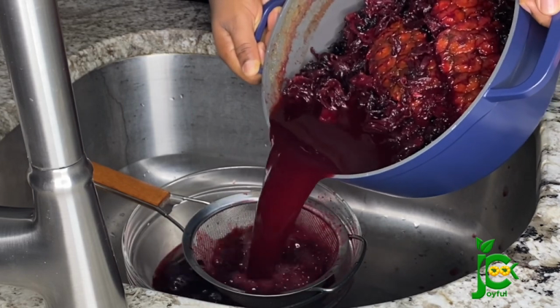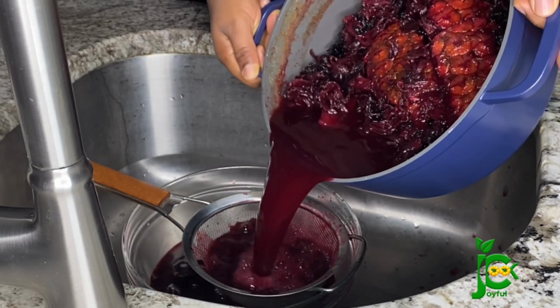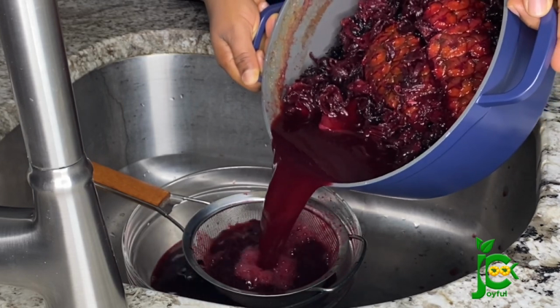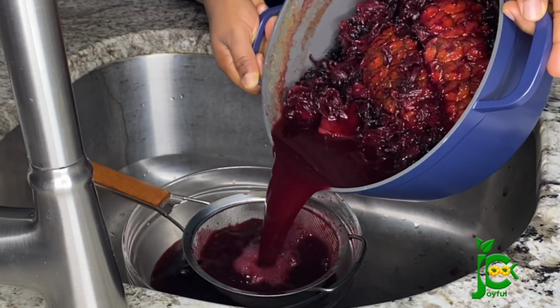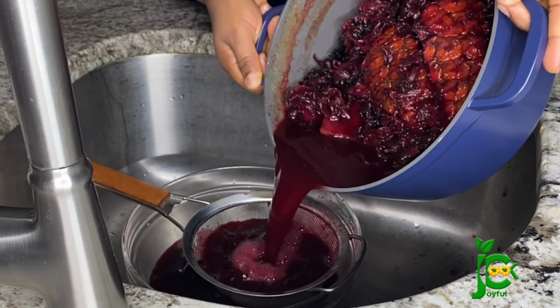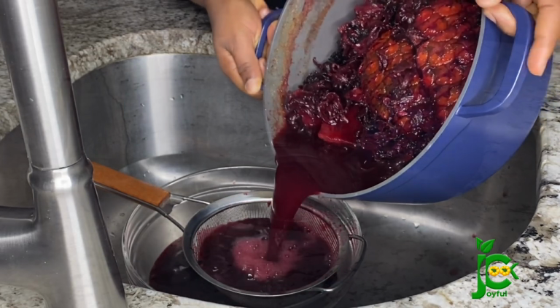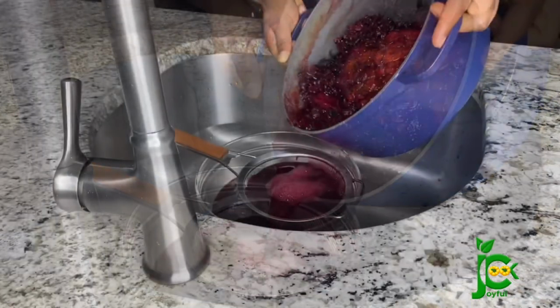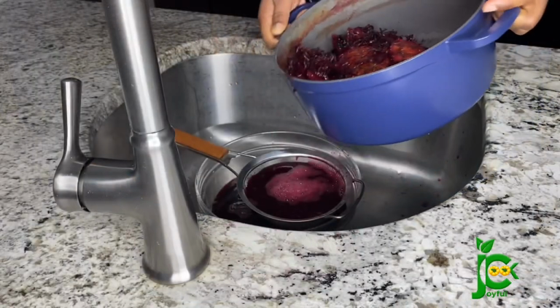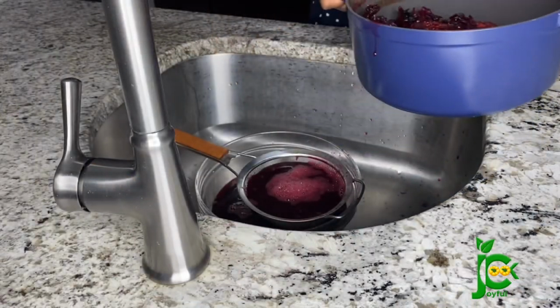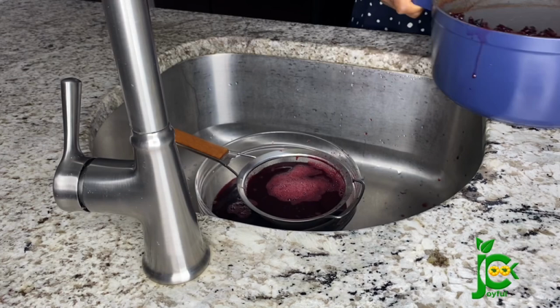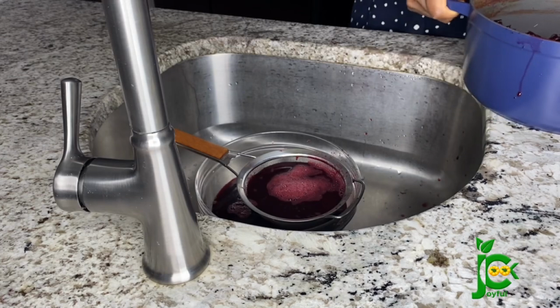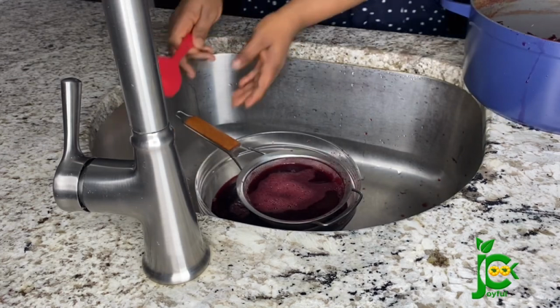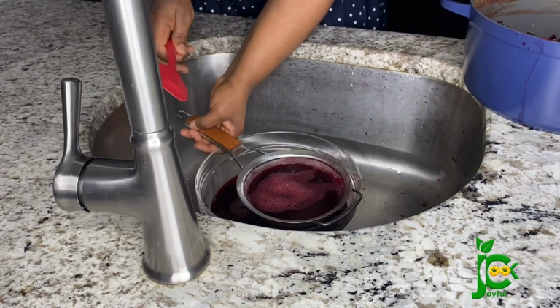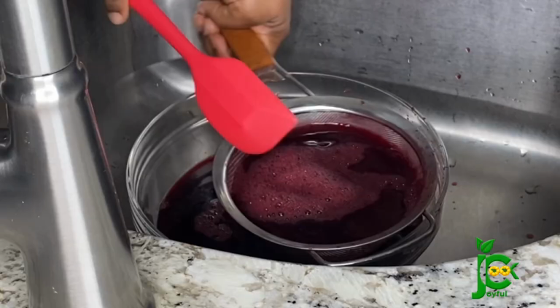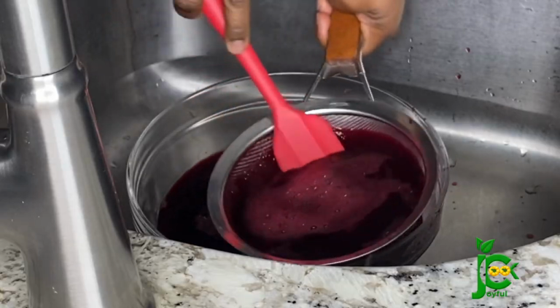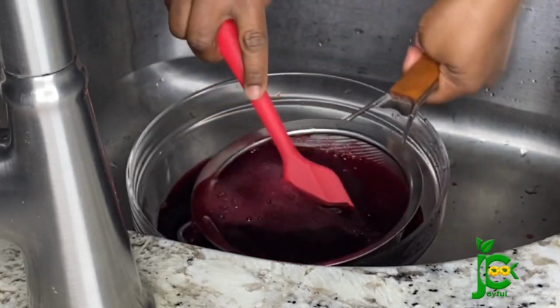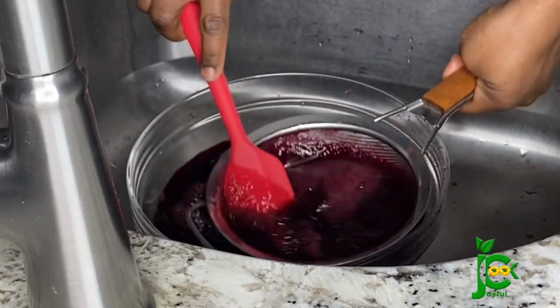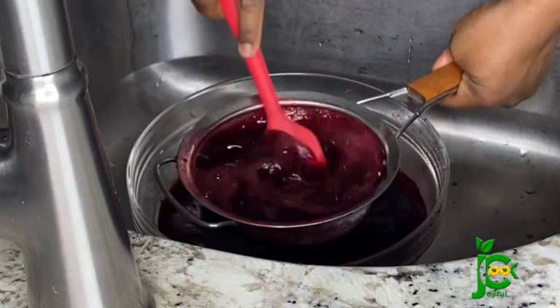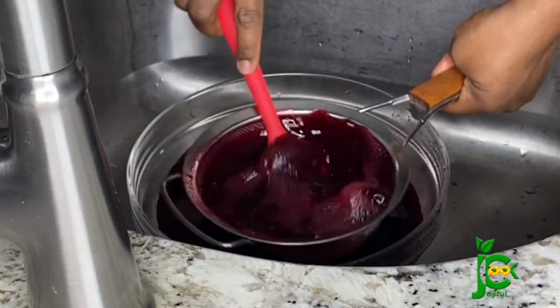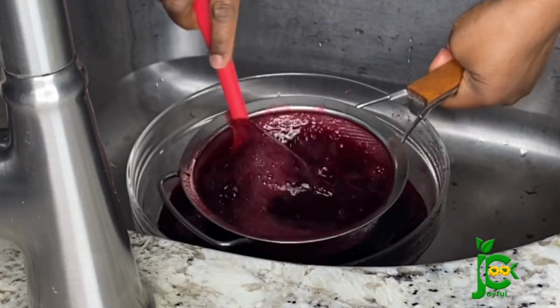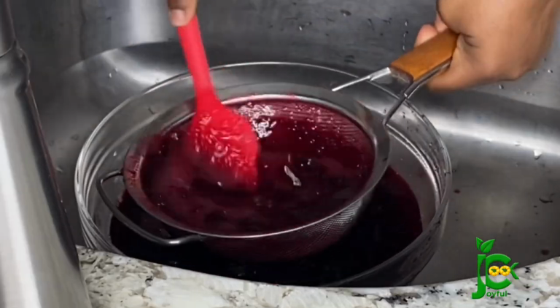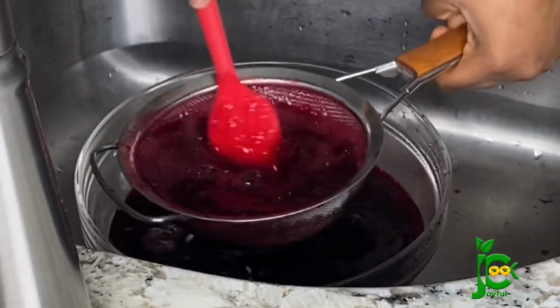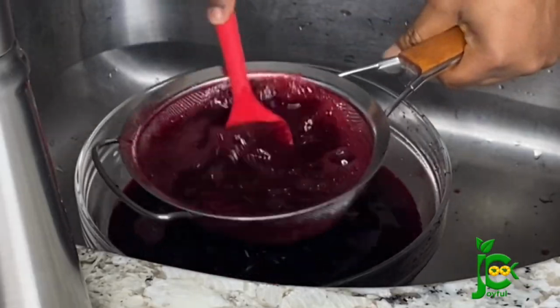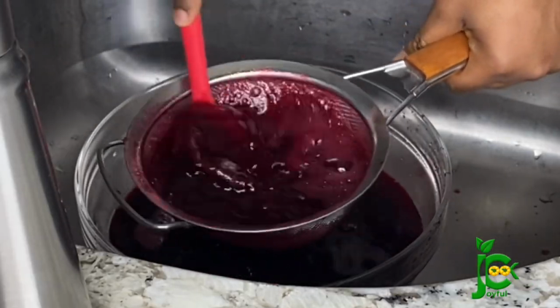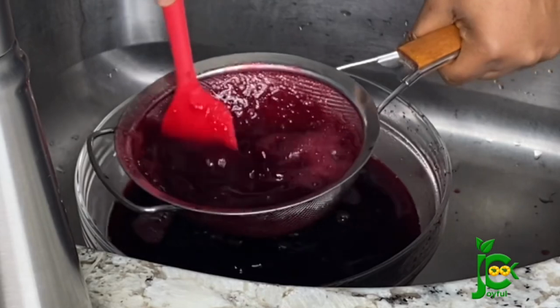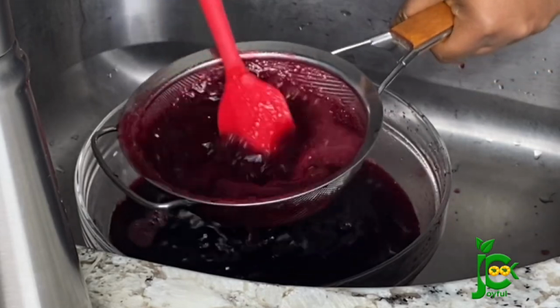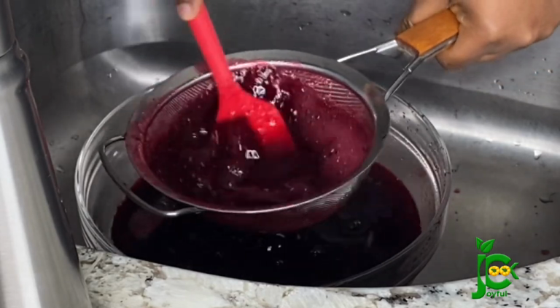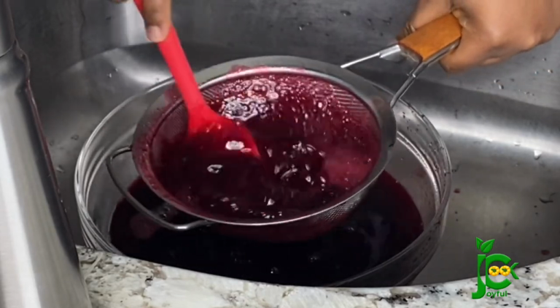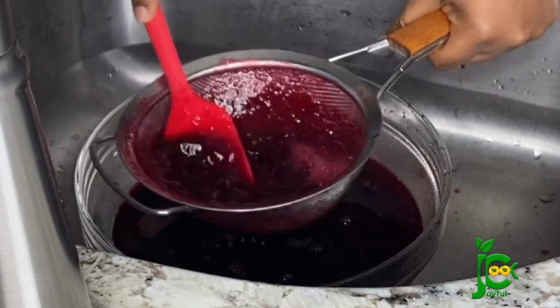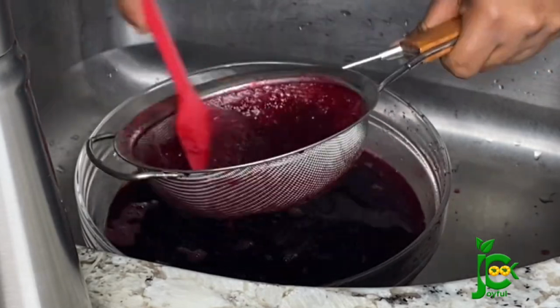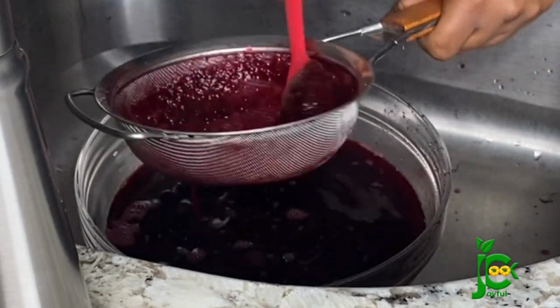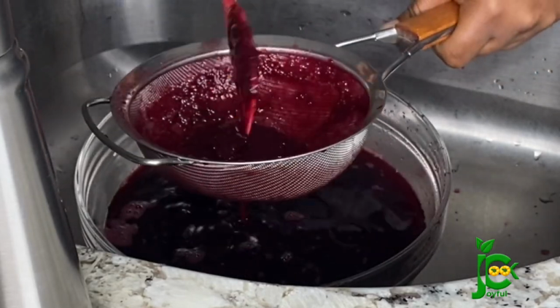Because I'm not going to be using sugar for this recipe, I'm not going to be rinsing it out with water, so that the sweetener I'm going to add will be enough. I'm just going to drain out any juice I get from this.